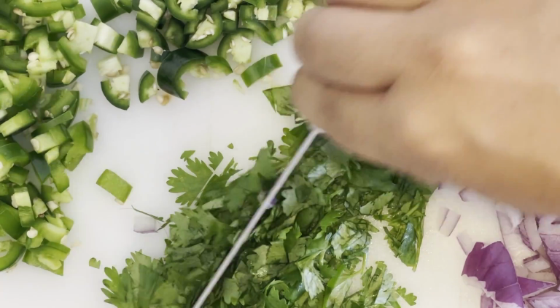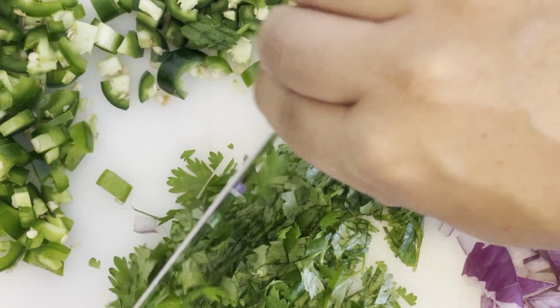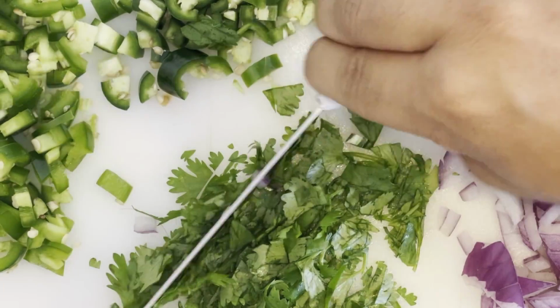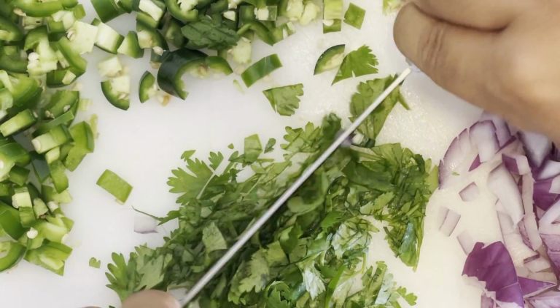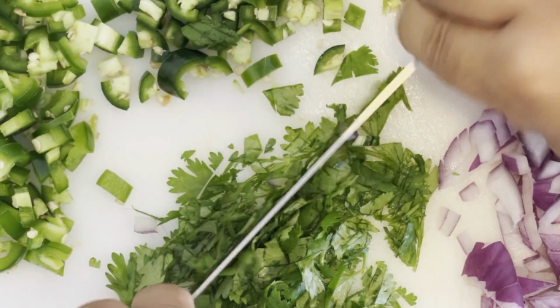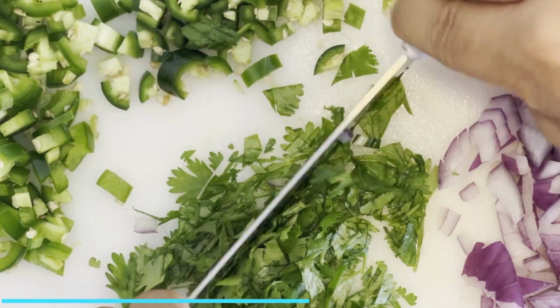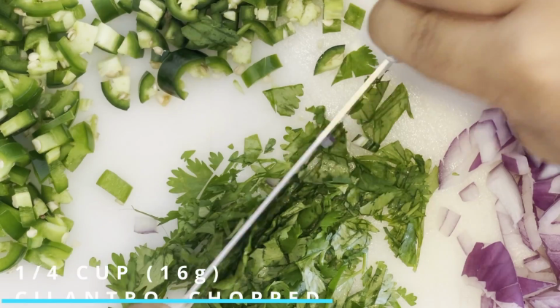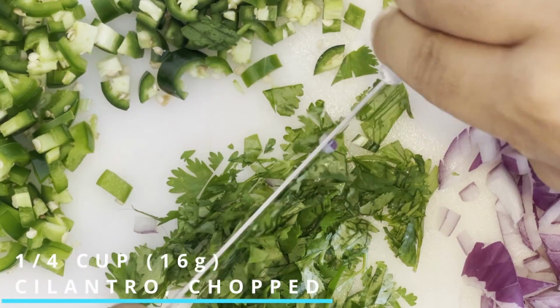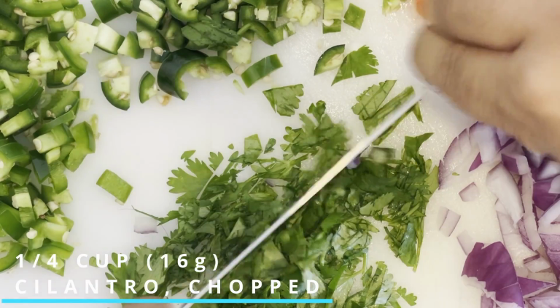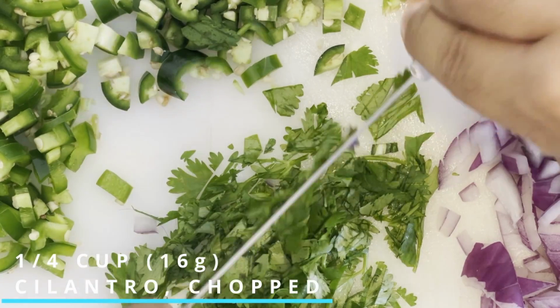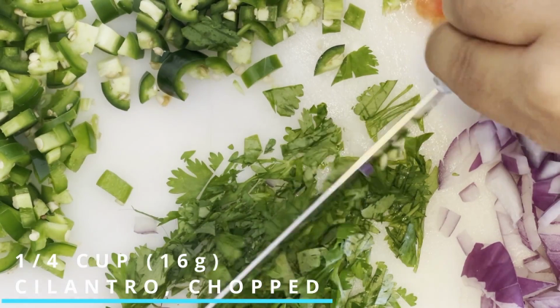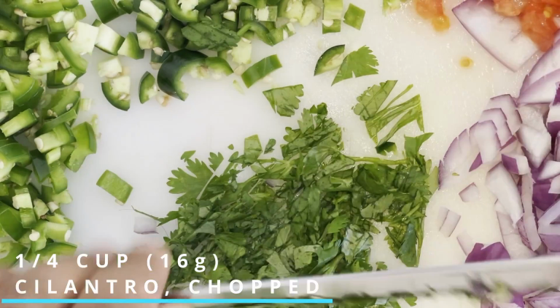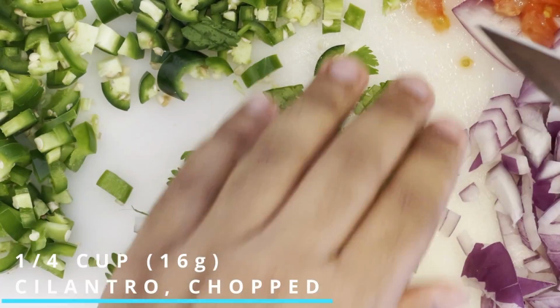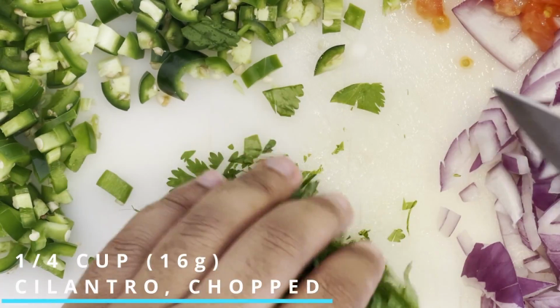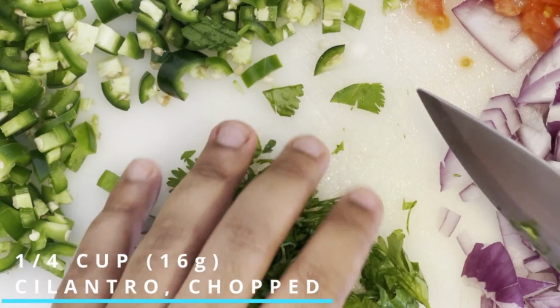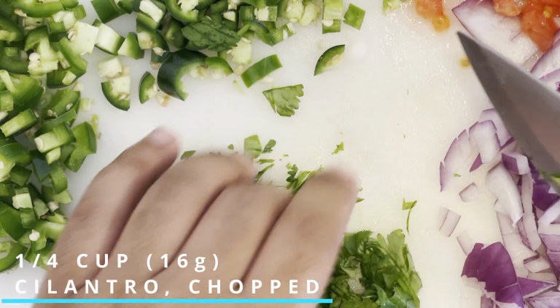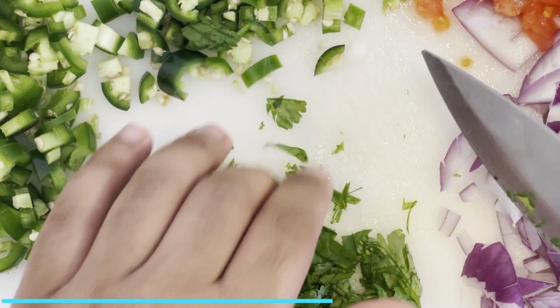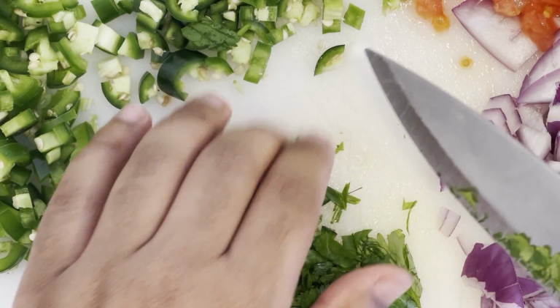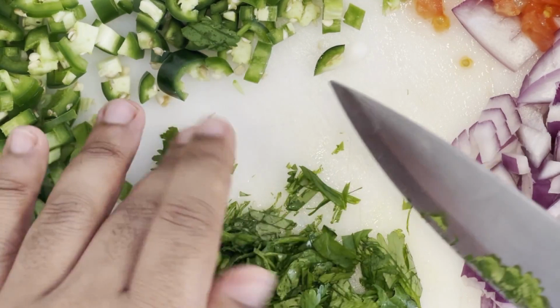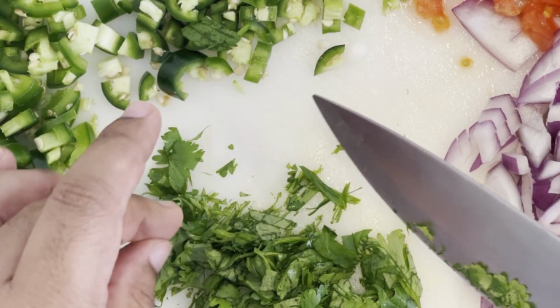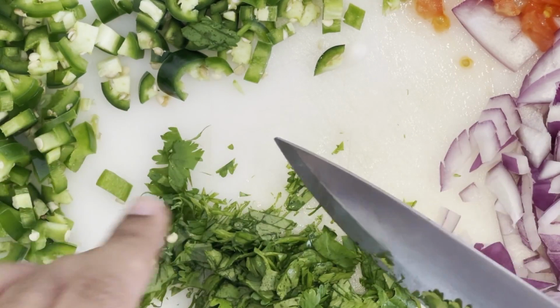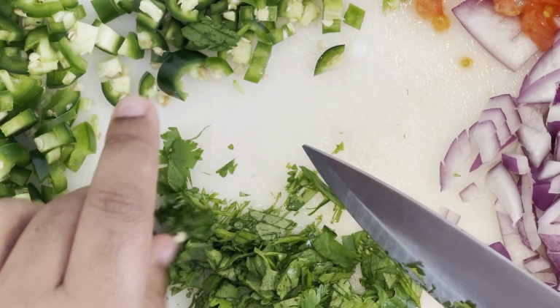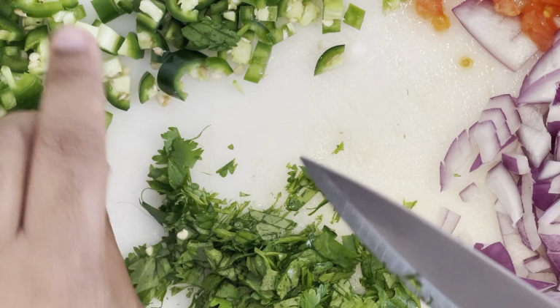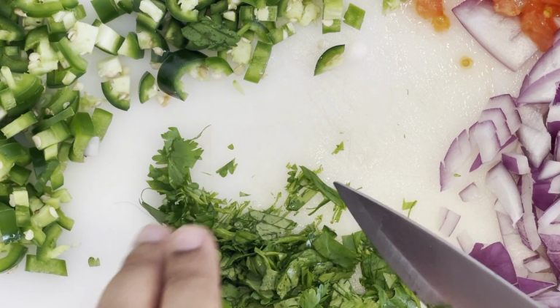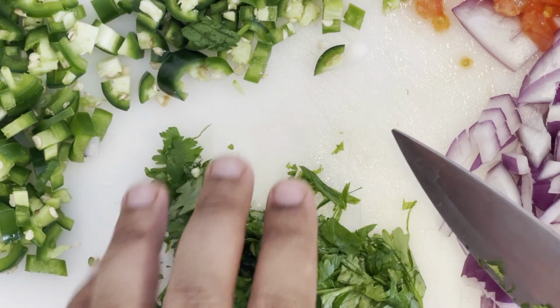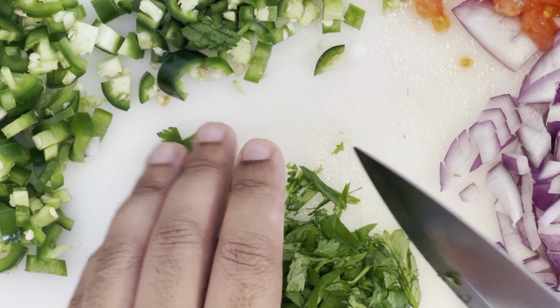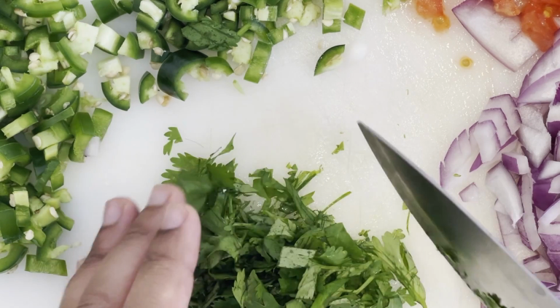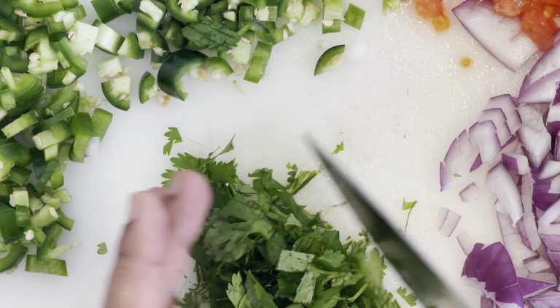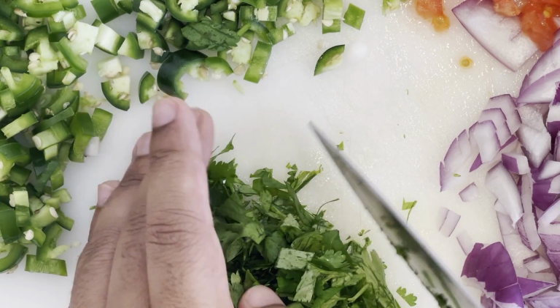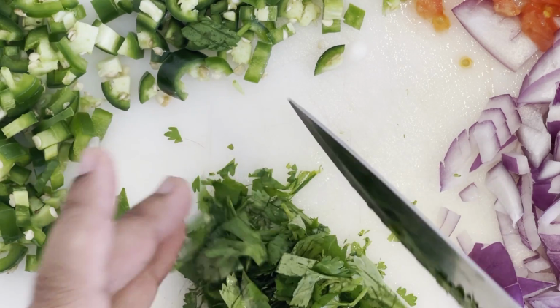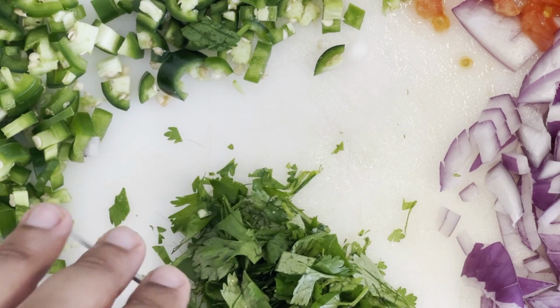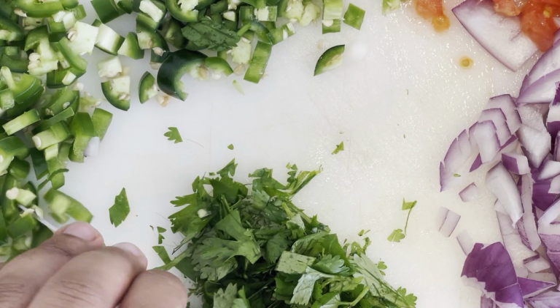And finally, we're going to need about a handful or a quarter cup's worth of cilantro that we're going to finely chop as well. And those are all the main vegetables and herbs that we're going to need for this shrimp ceviche.